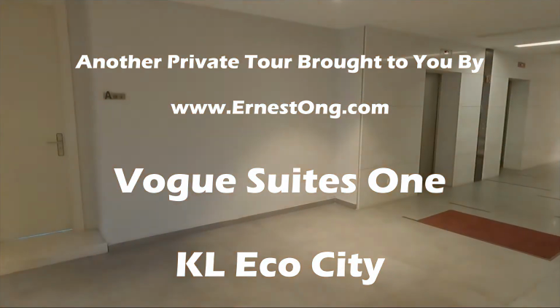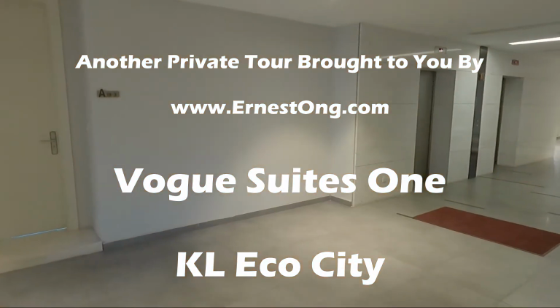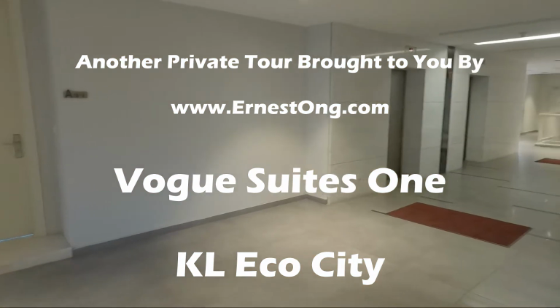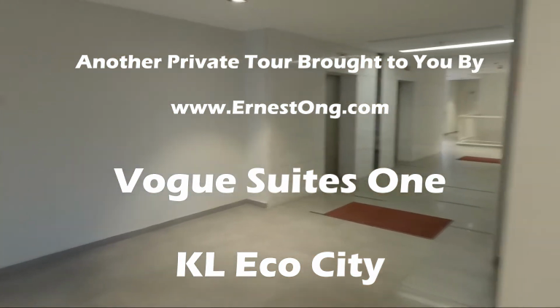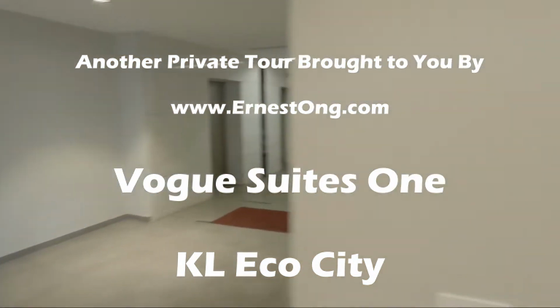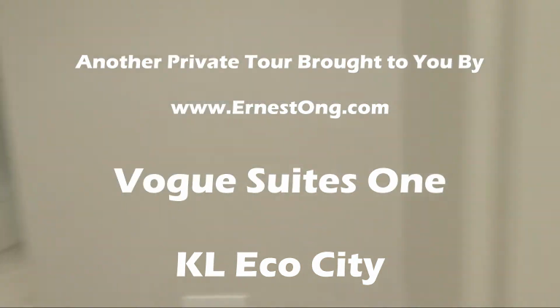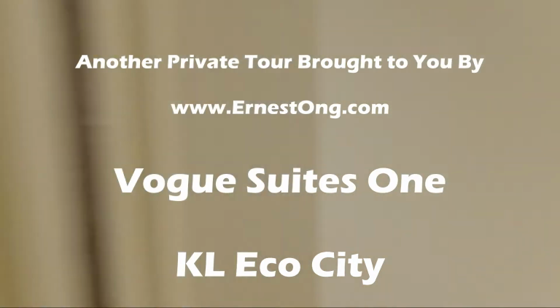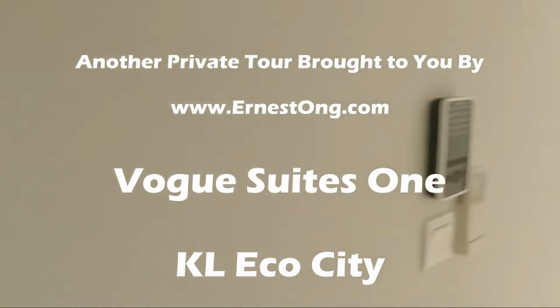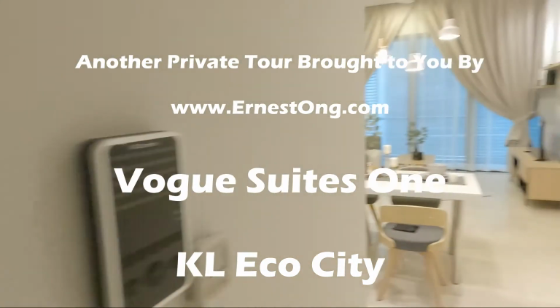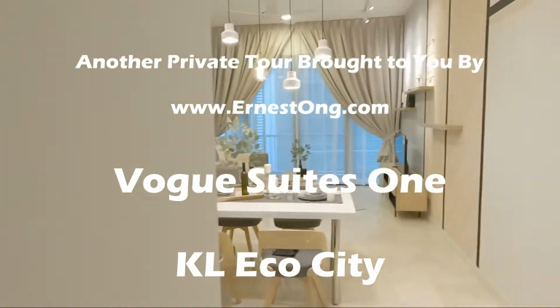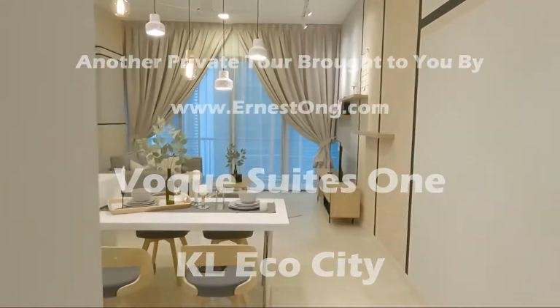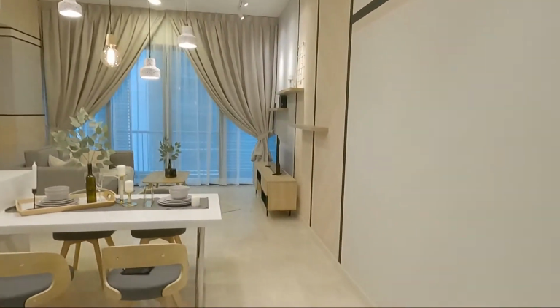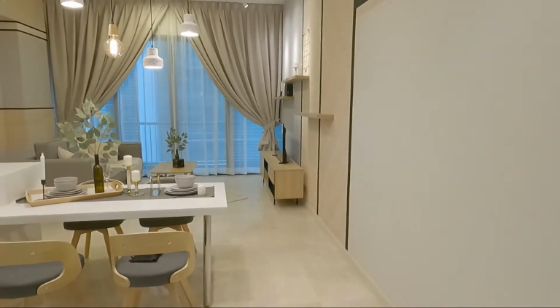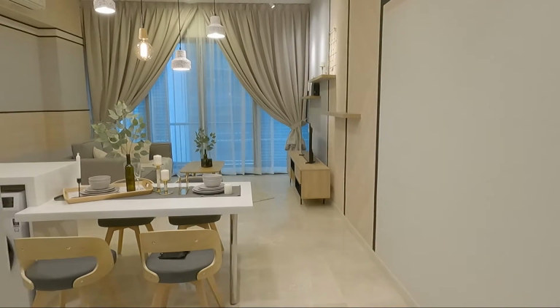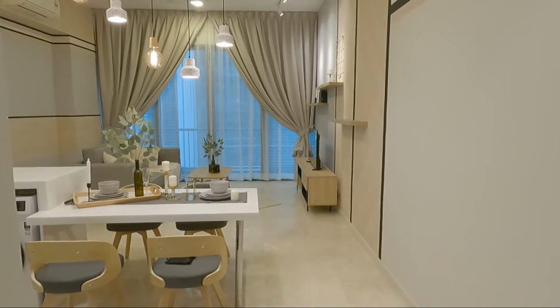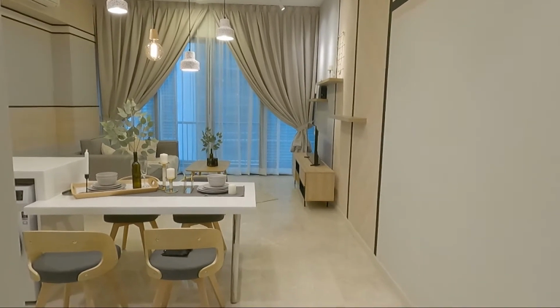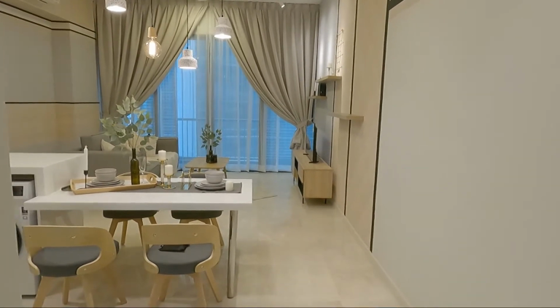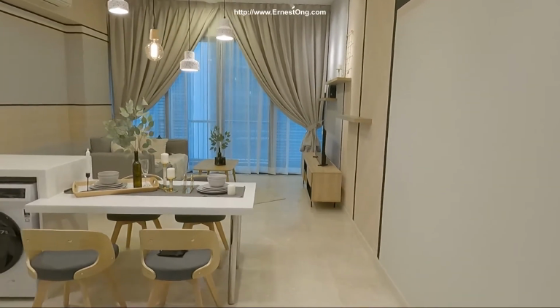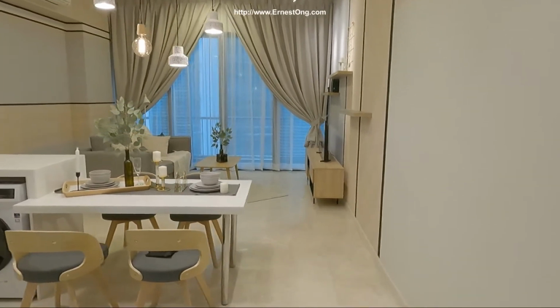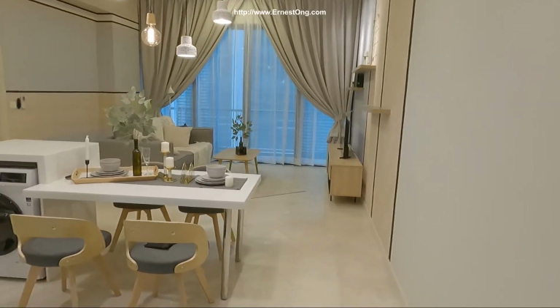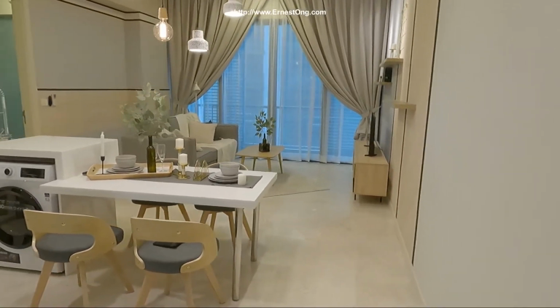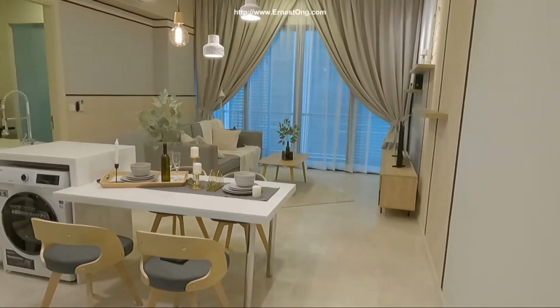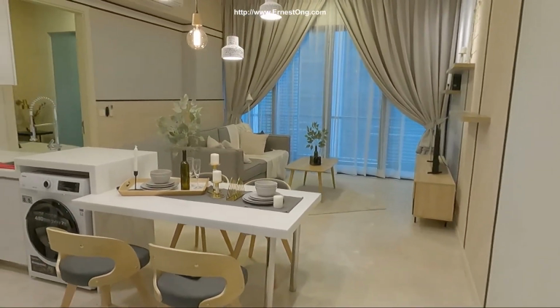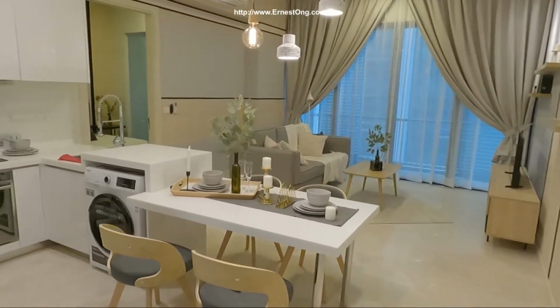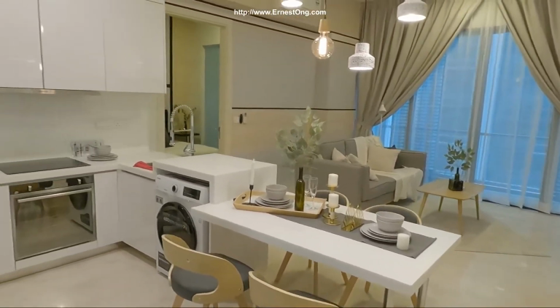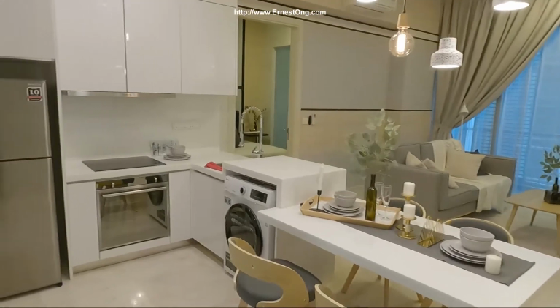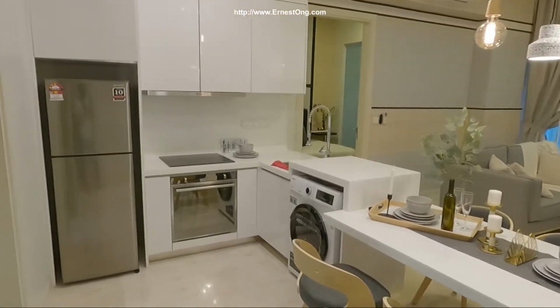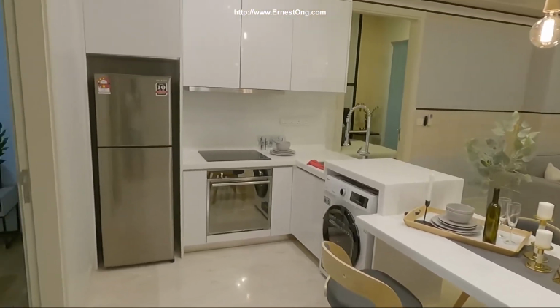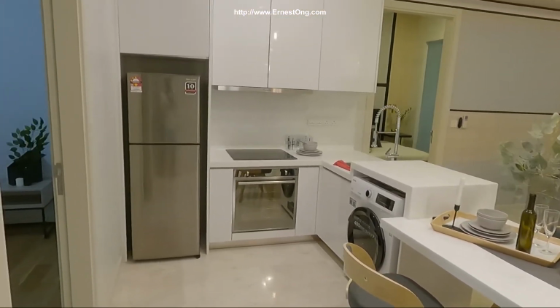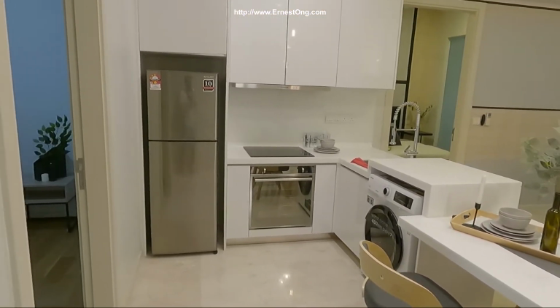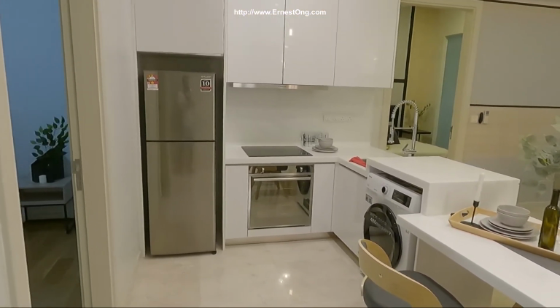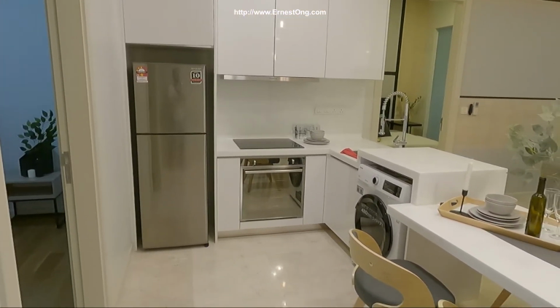Hello everyone! Welcome to my channel again! As you can see, today I'd like to bring you to another very nicely decorated unit in KL Expo City, Hope Street One.